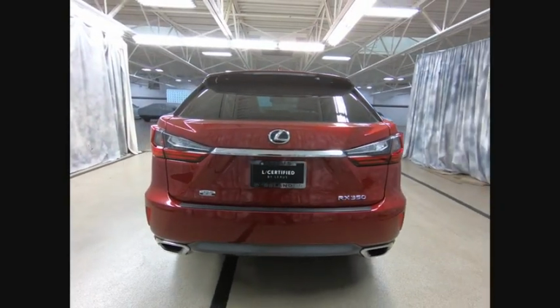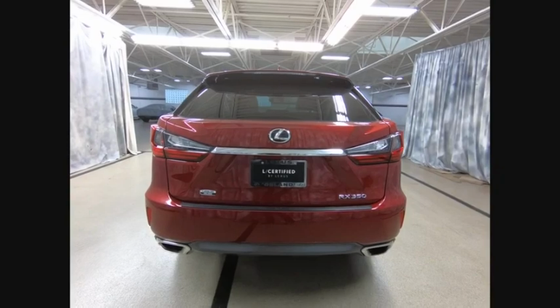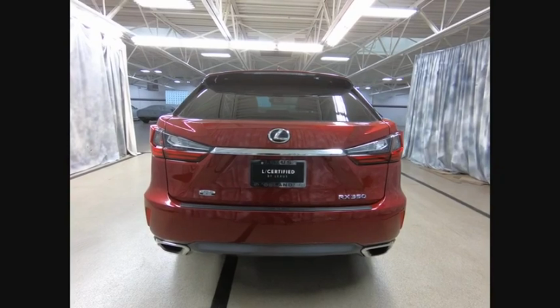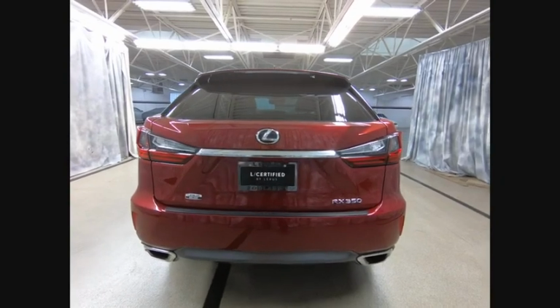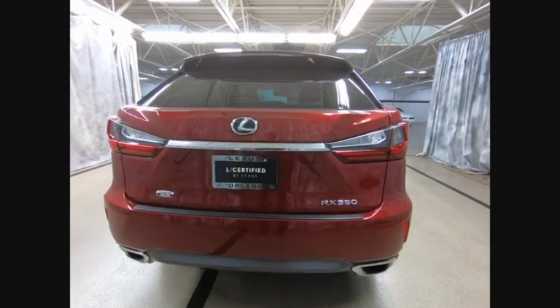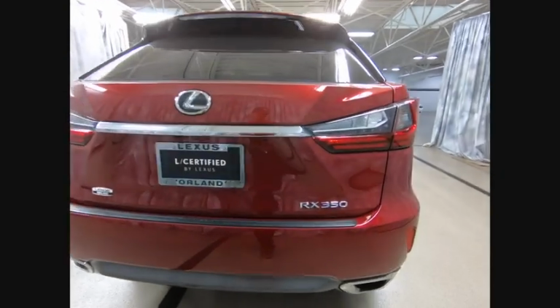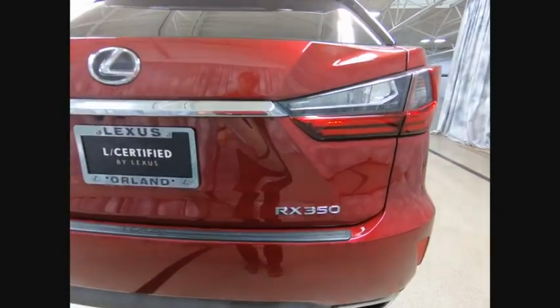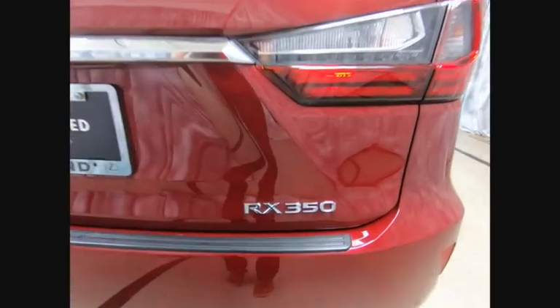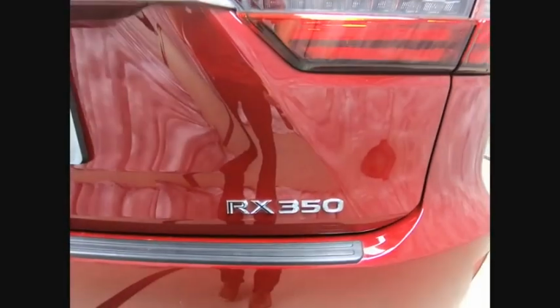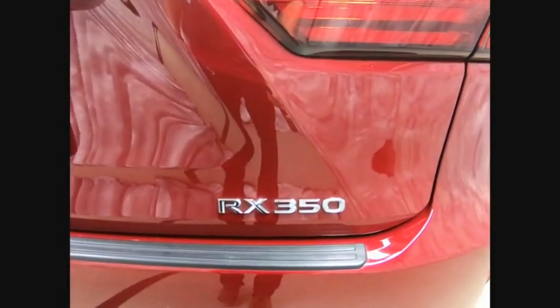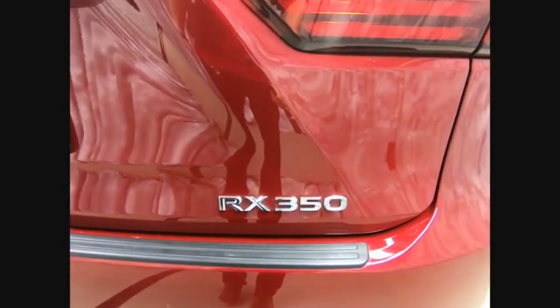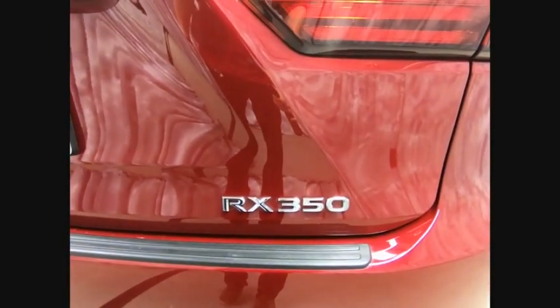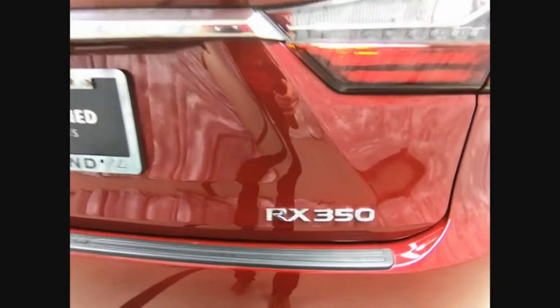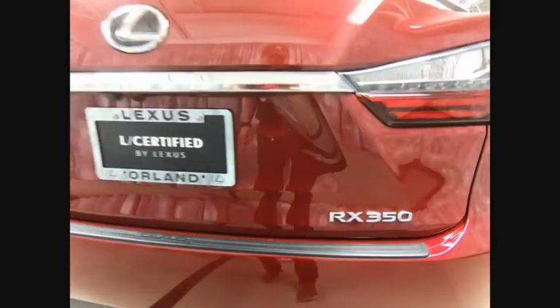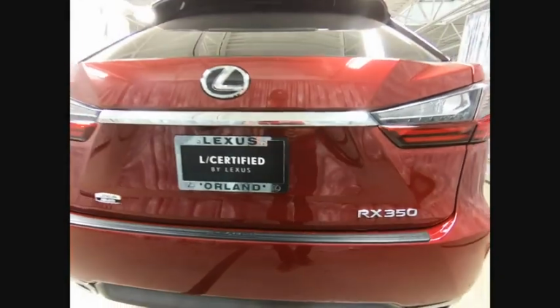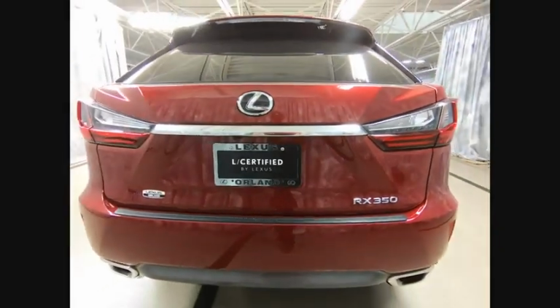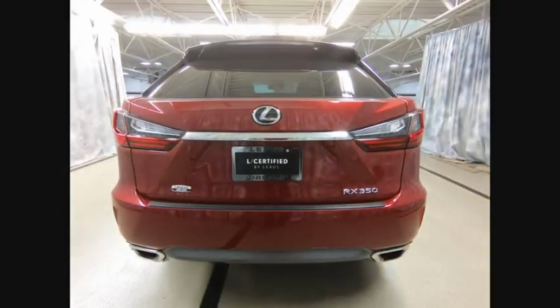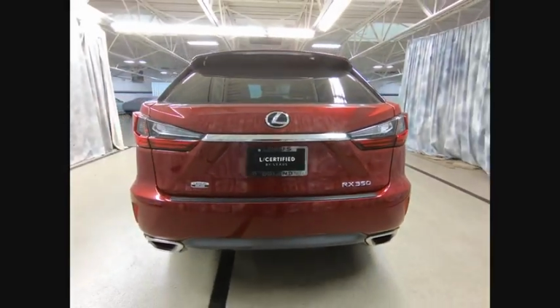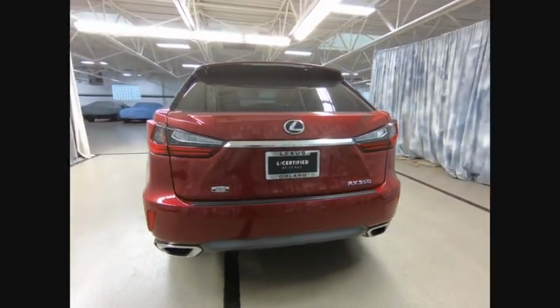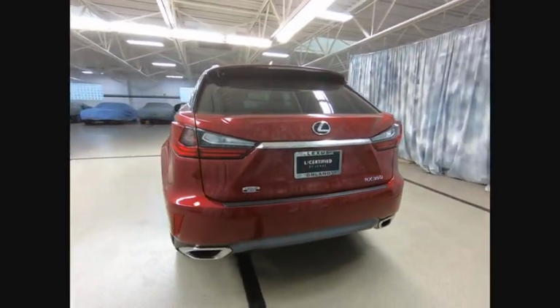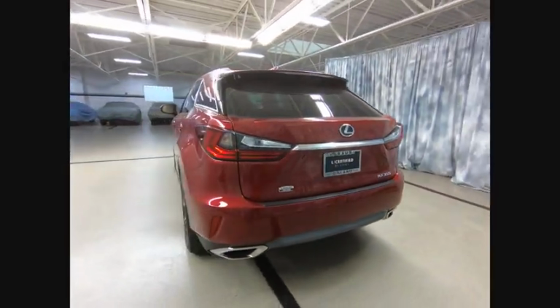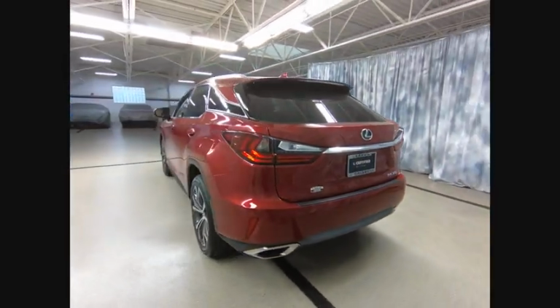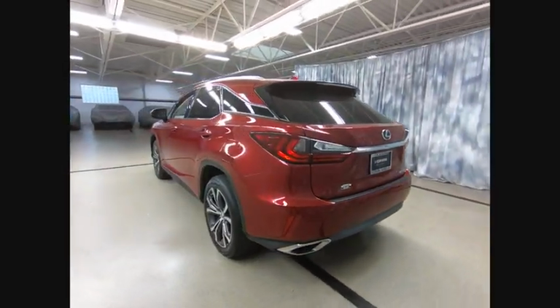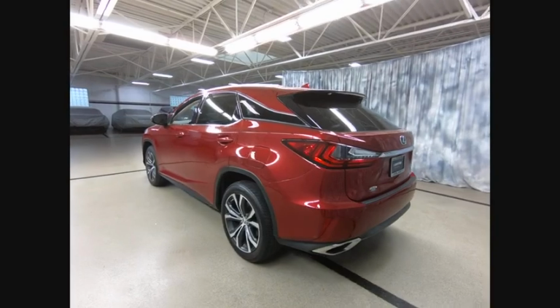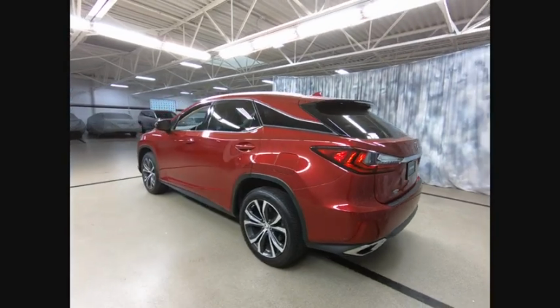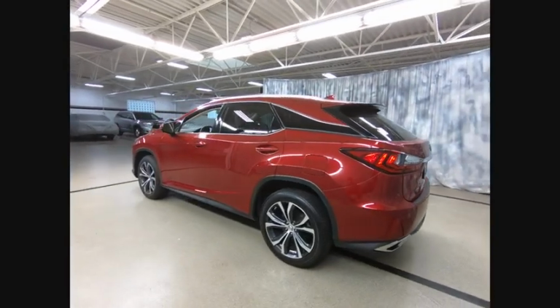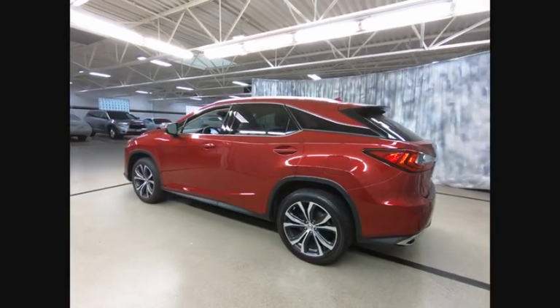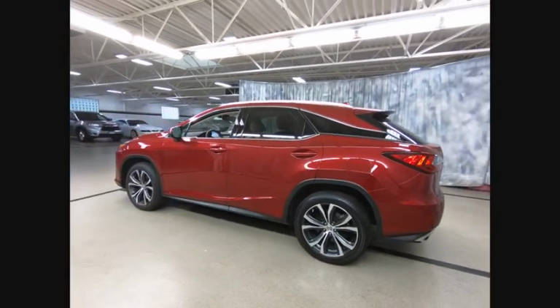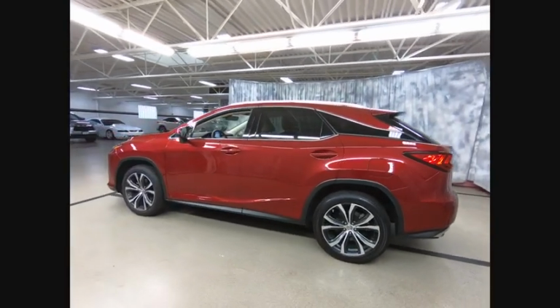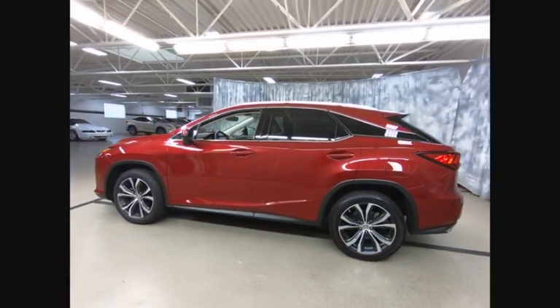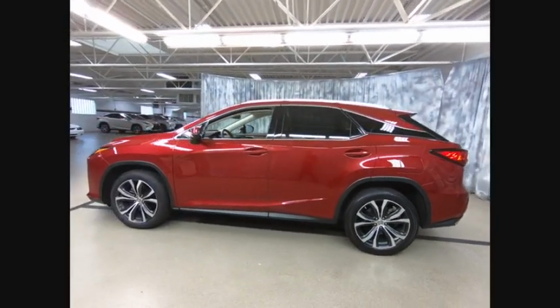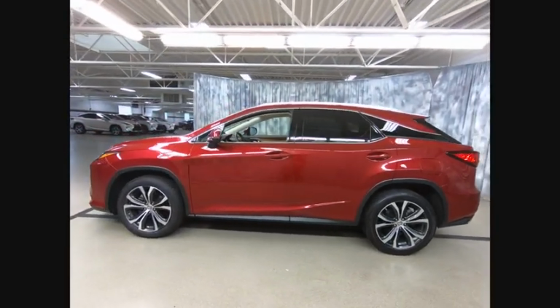Here are some of this vehicle's great options. Traction control, power passenger seat, power lift gate, navigation system, backup camera, leather wrapped steering wheel, dual airbags, navigation package, air conditioning, power steering.